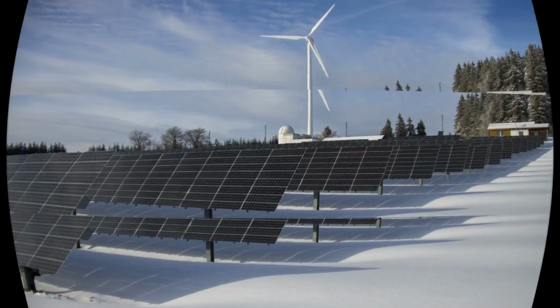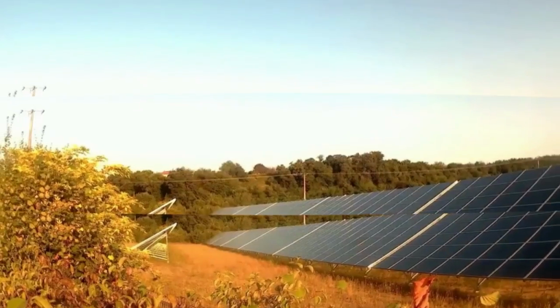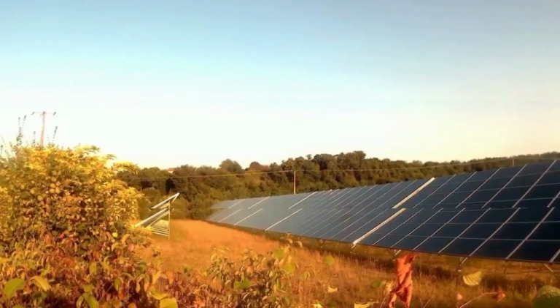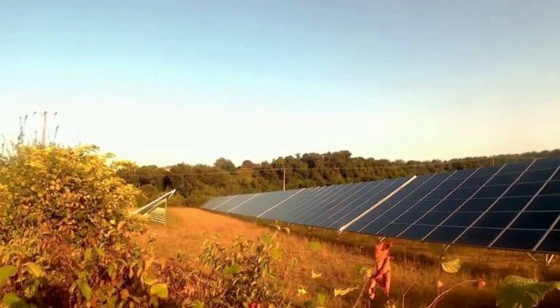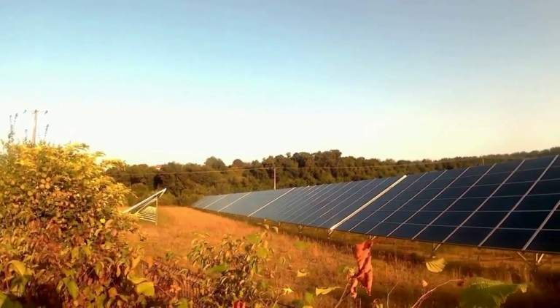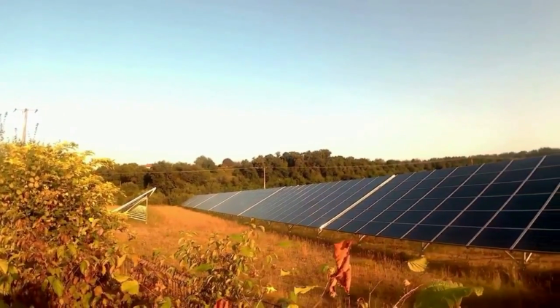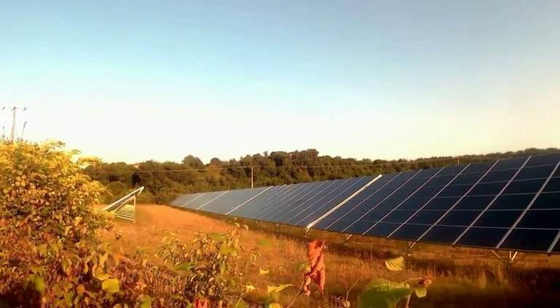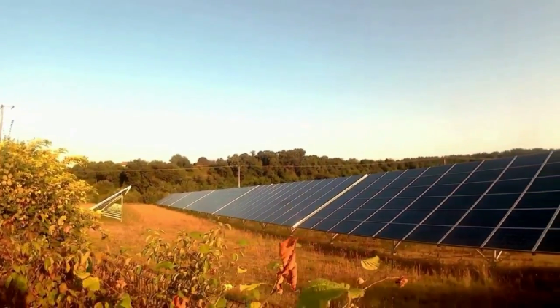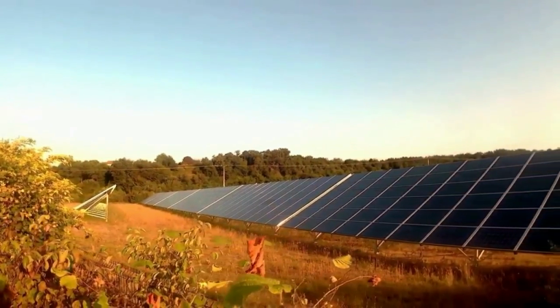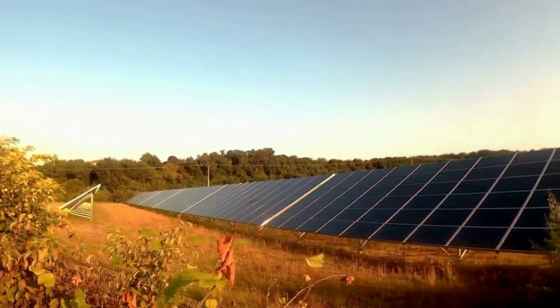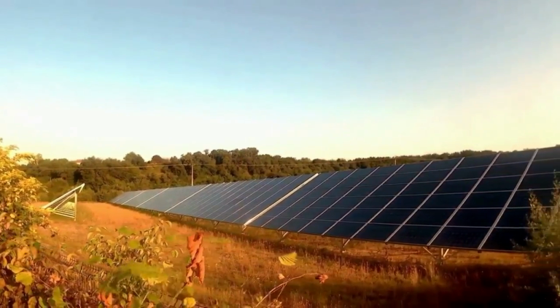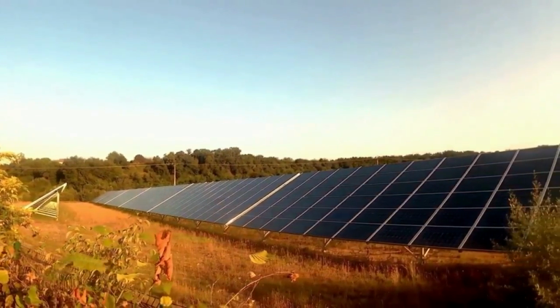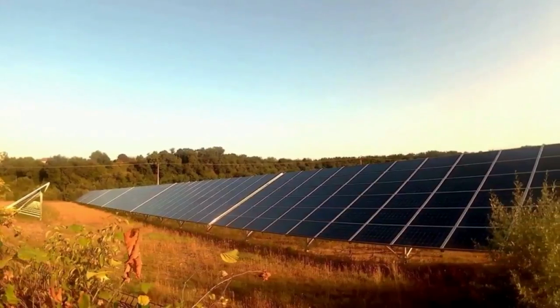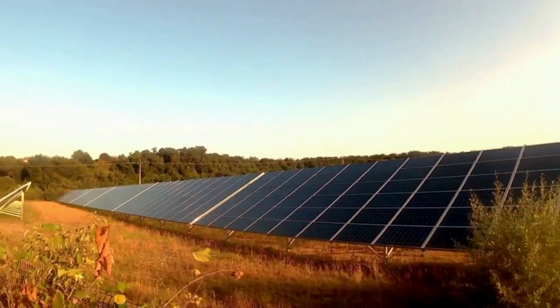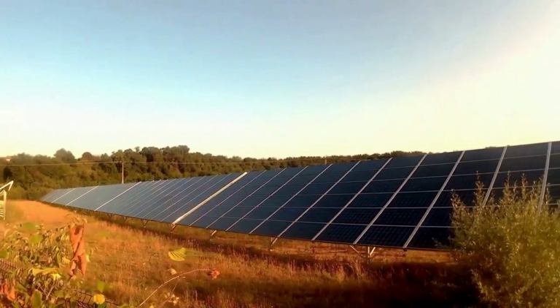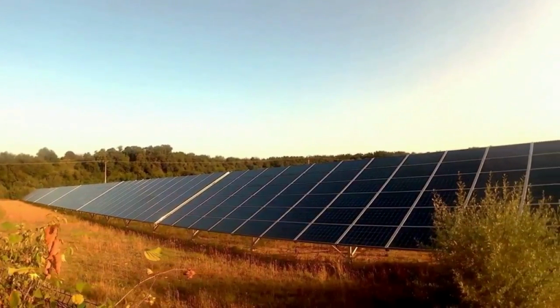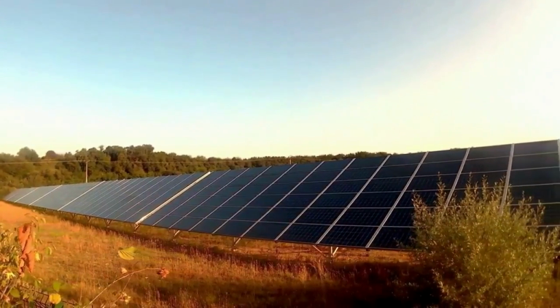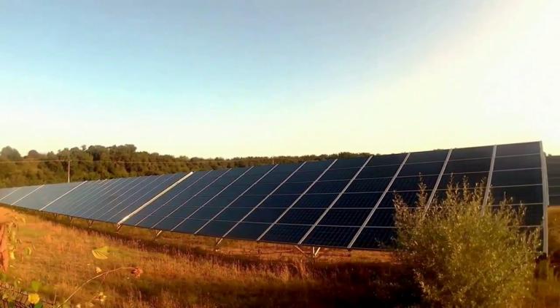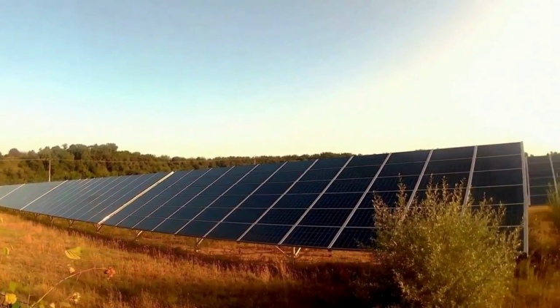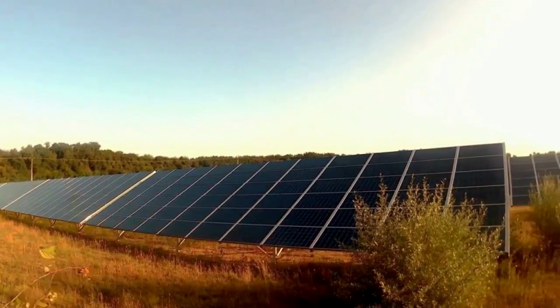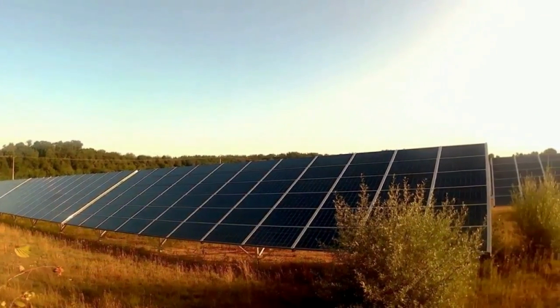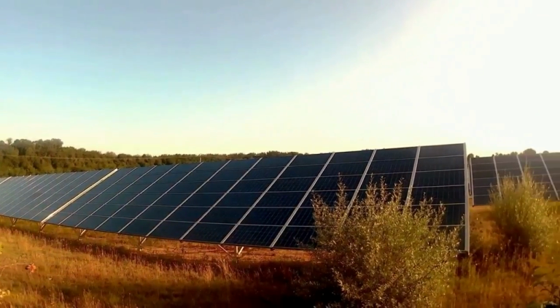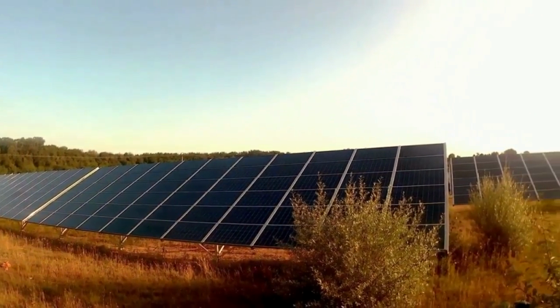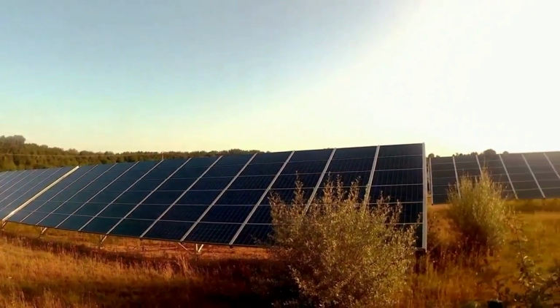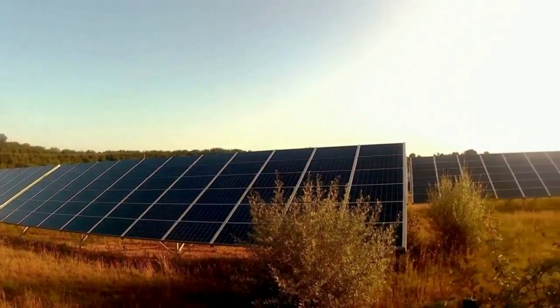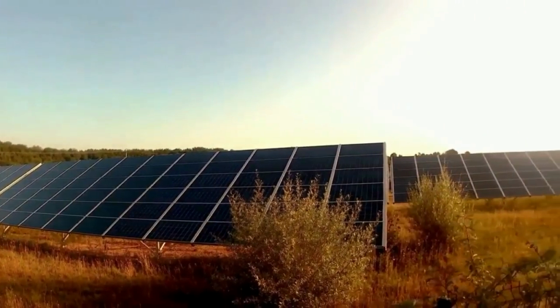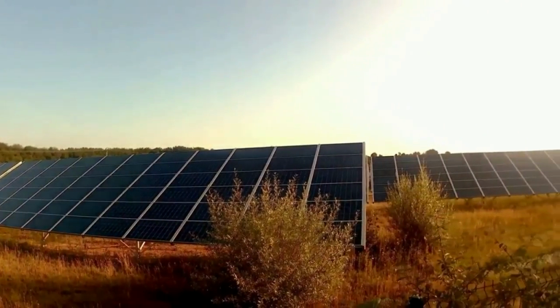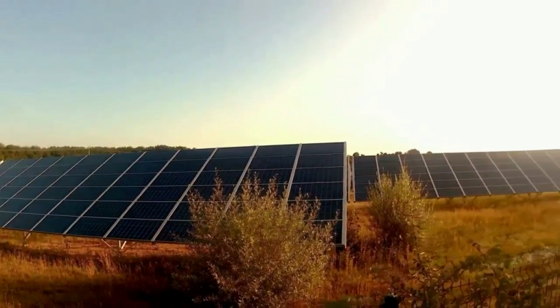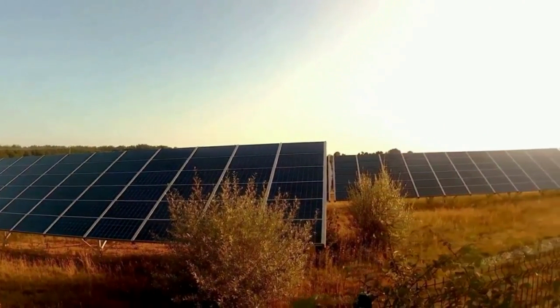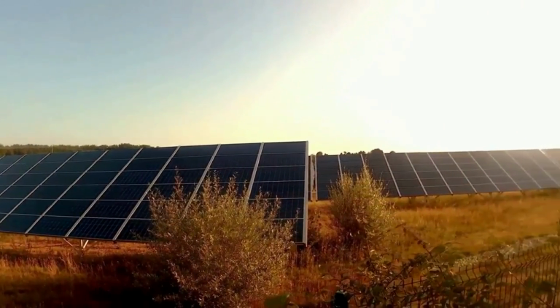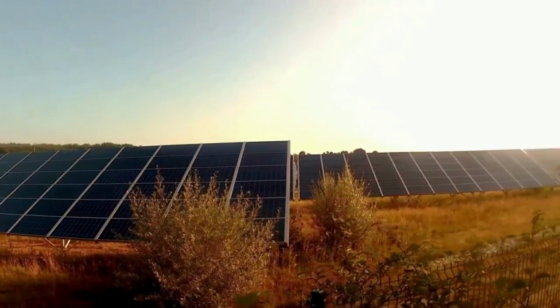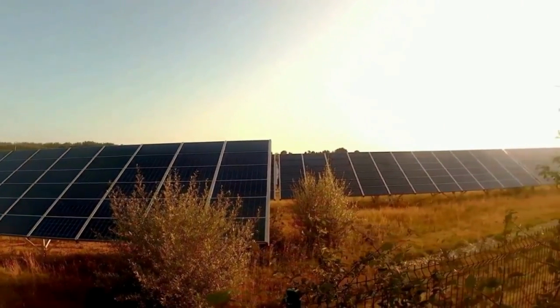You can put in a monitor when you install your system or add one later on. Why should you monitor the energy output of your photovoltaic panel array?